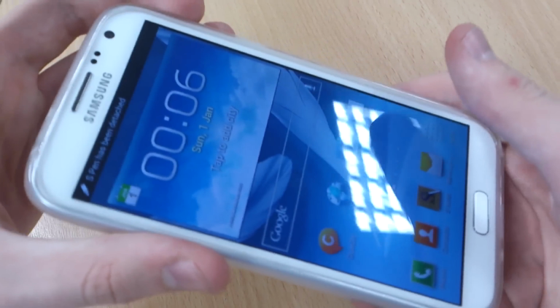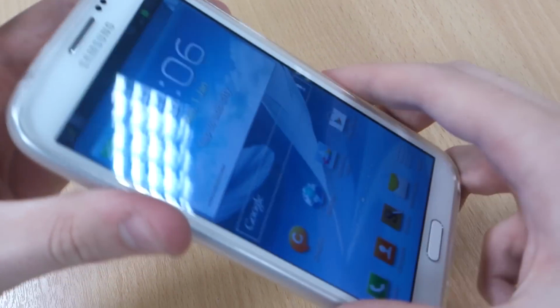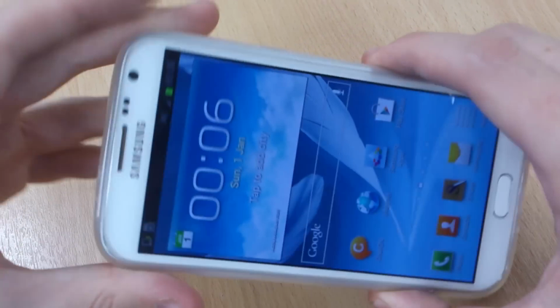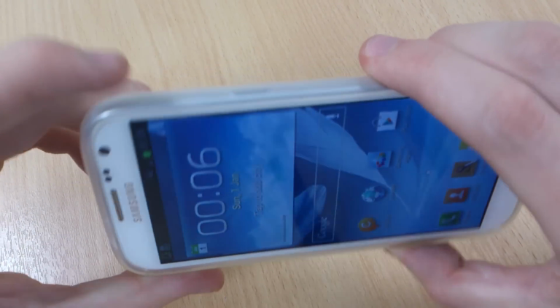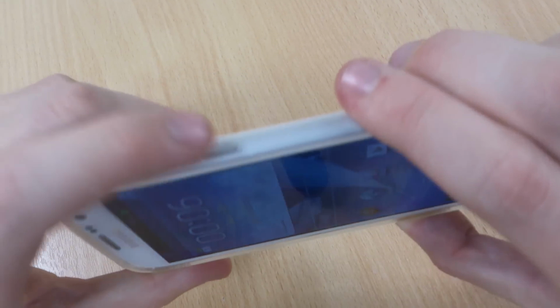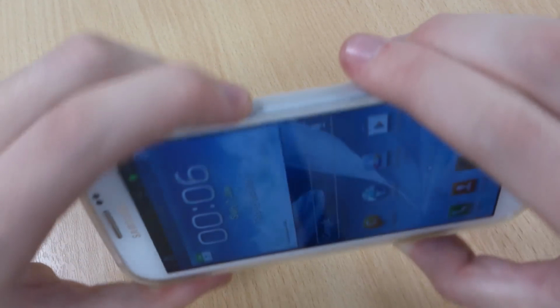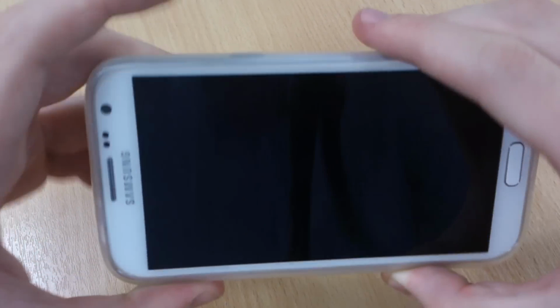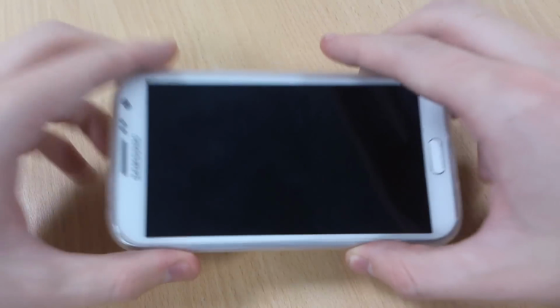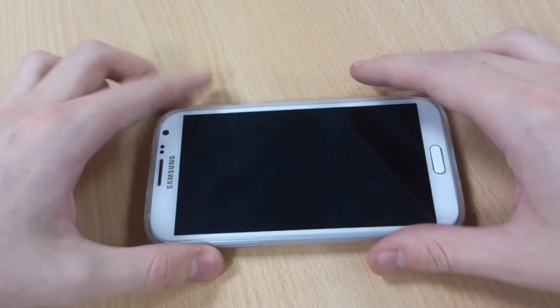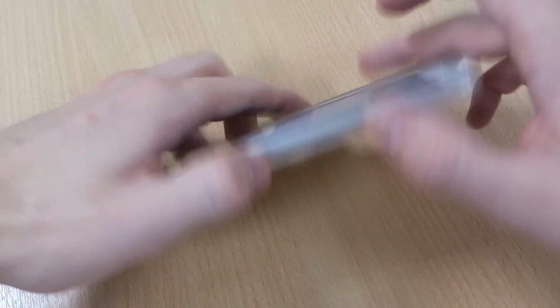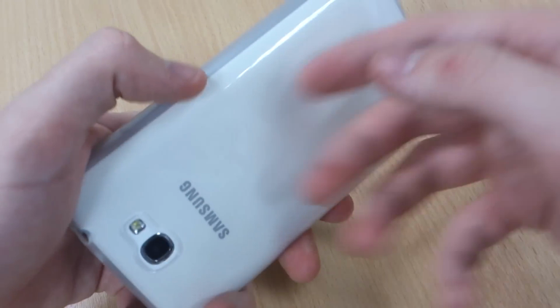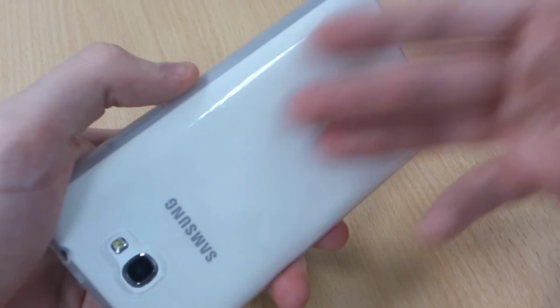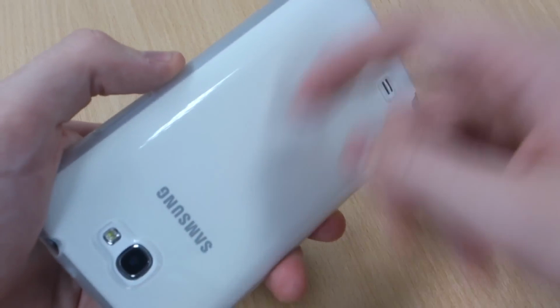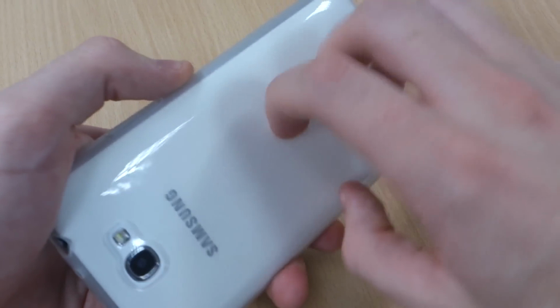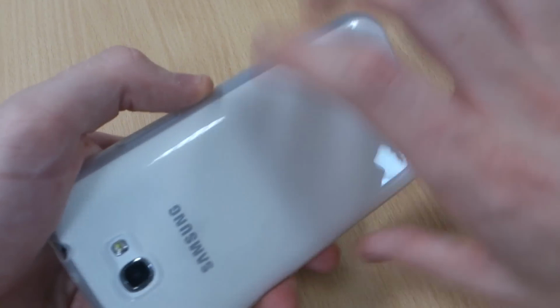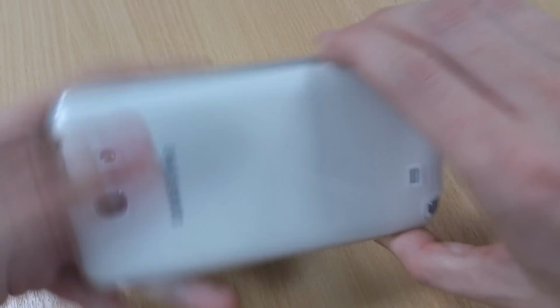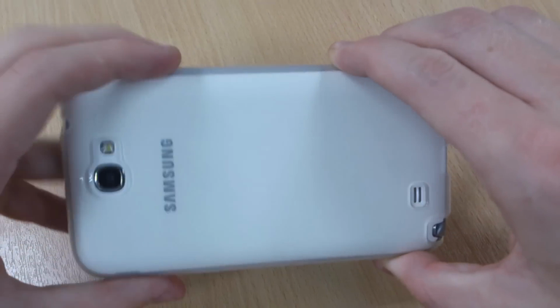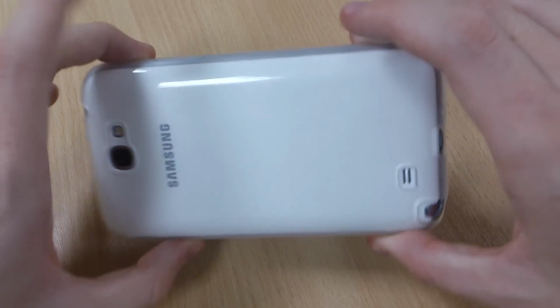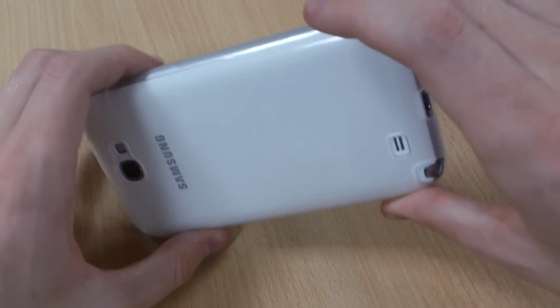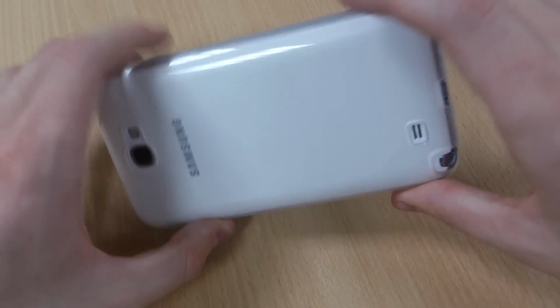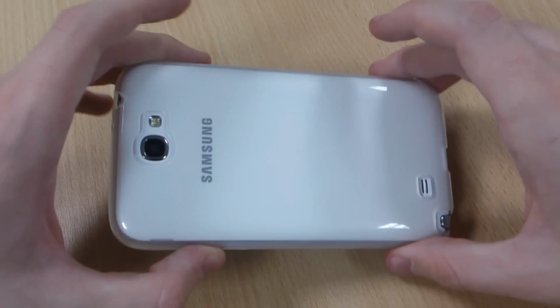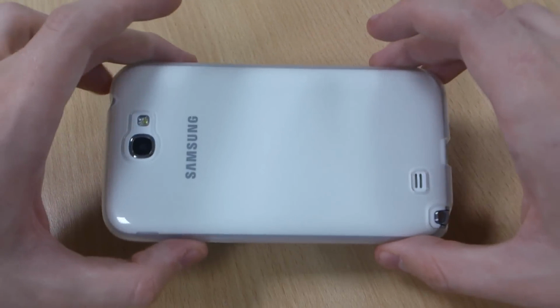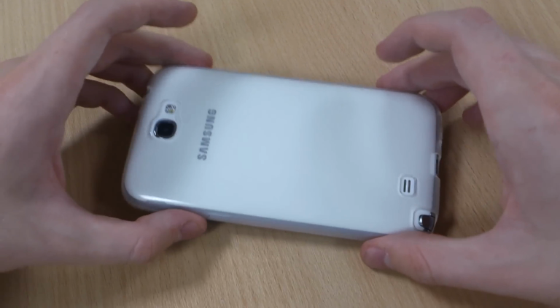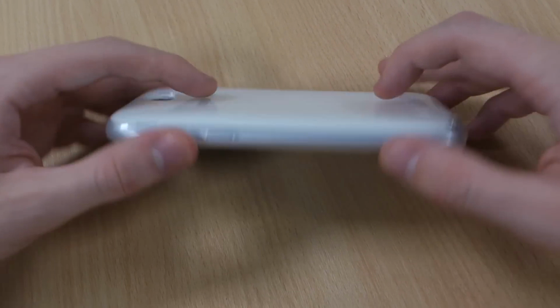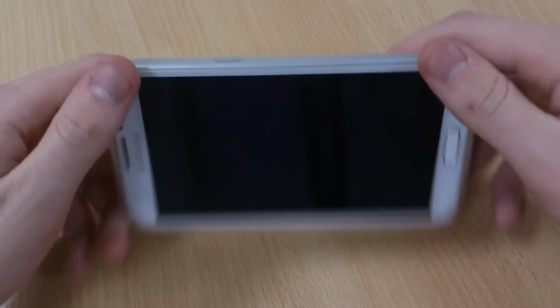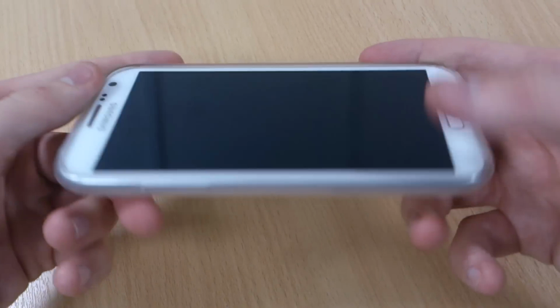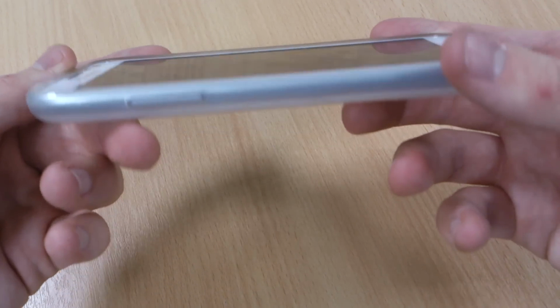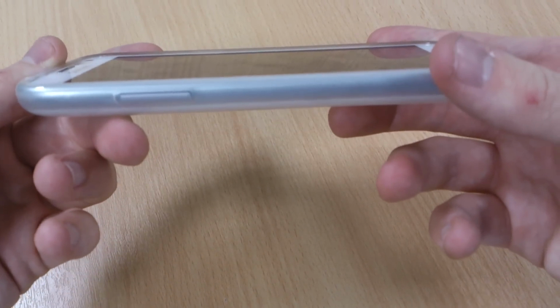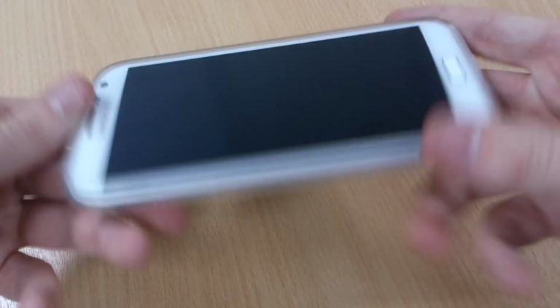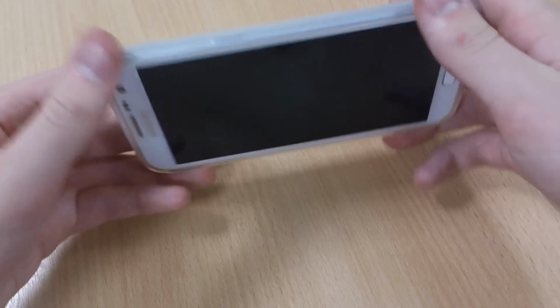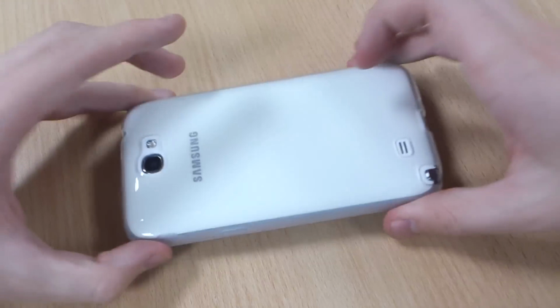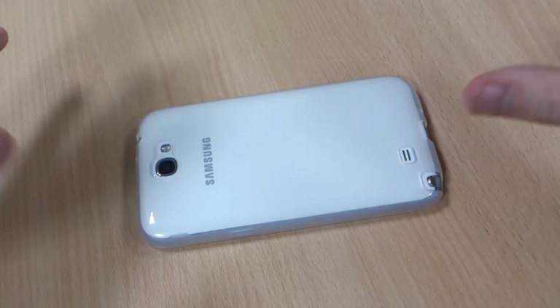It's a really nice case, really durable. It'll give all the protection you need against scratches, and the case isn't going to pick up scratches easily. And because it's slightly flexible, should you knock or drop it, it should remain safe. You've also got the added lip there should it fall face first.